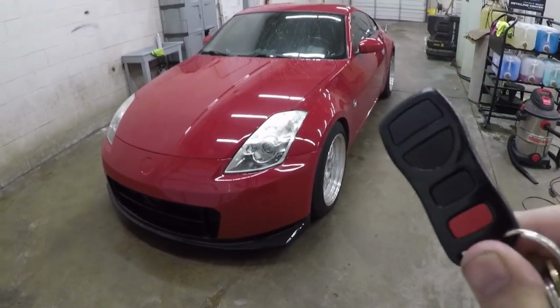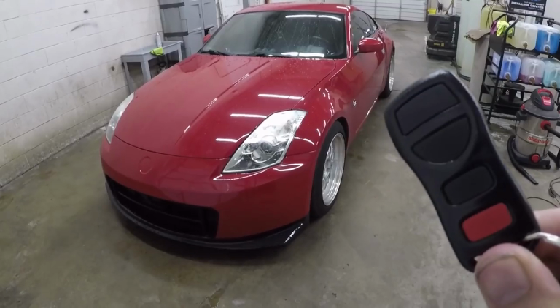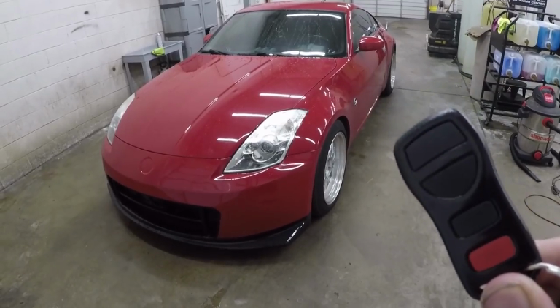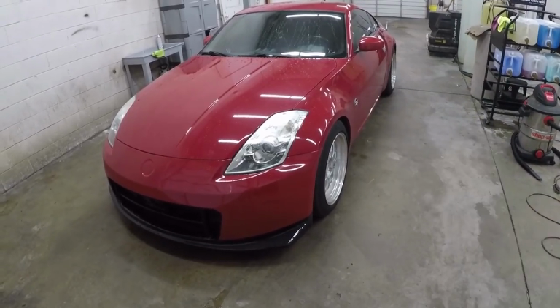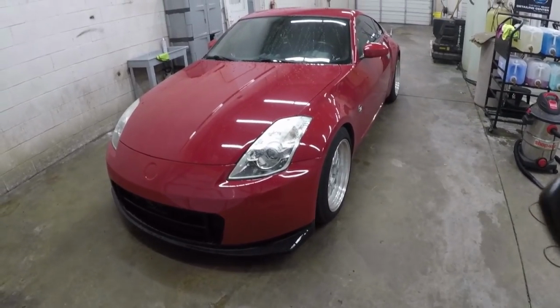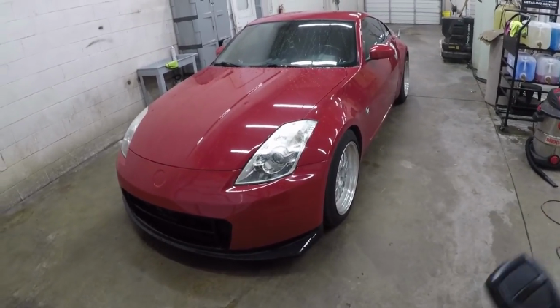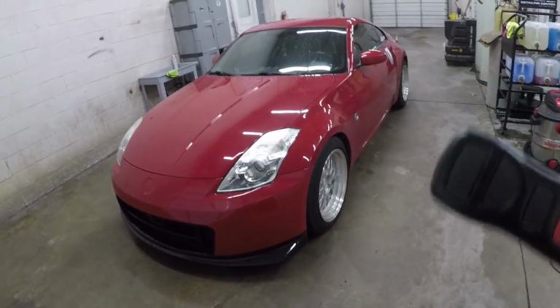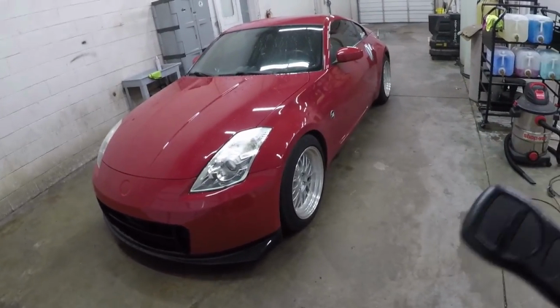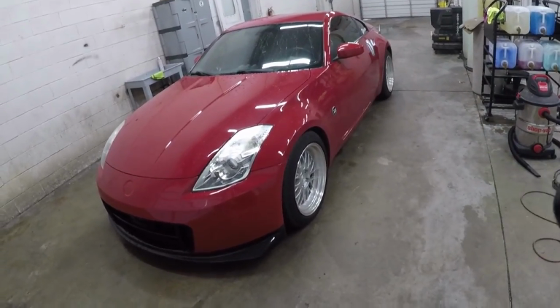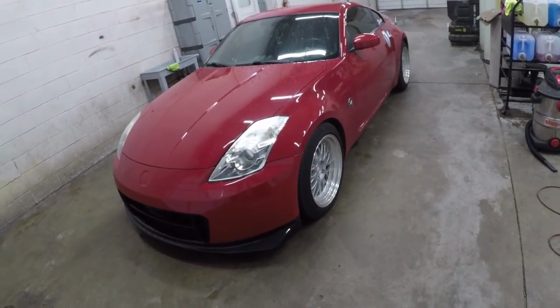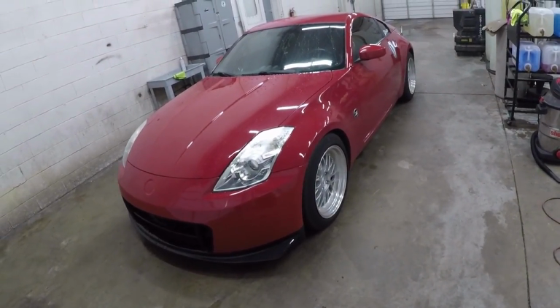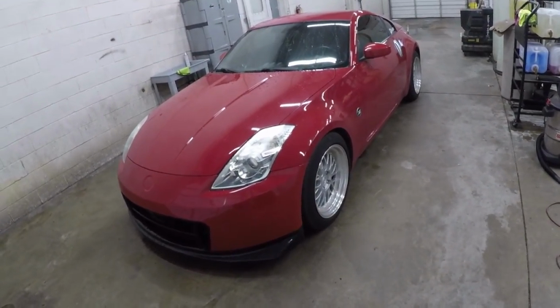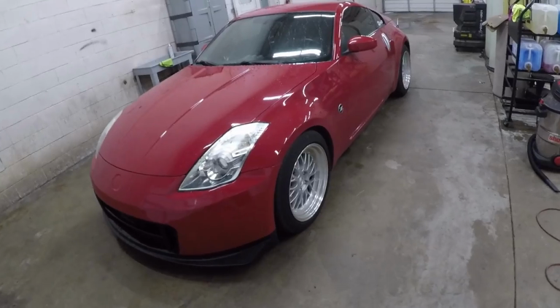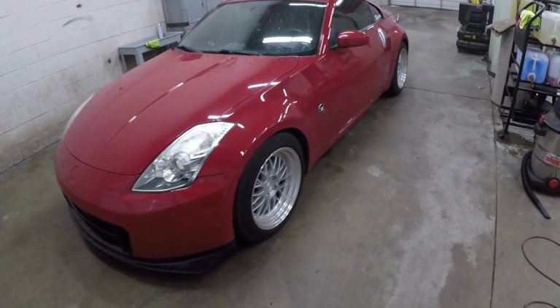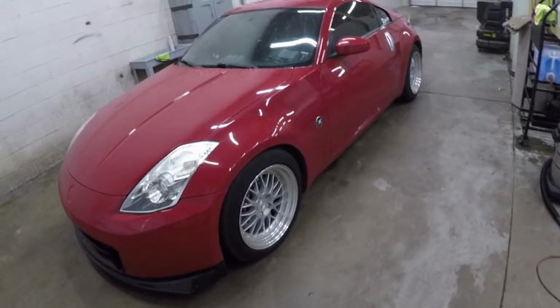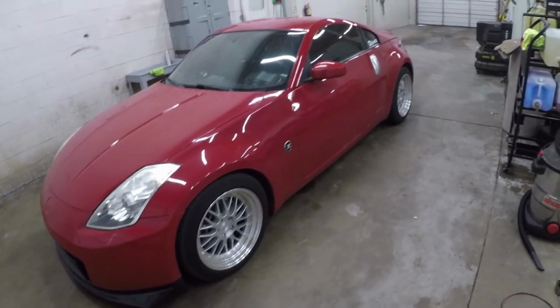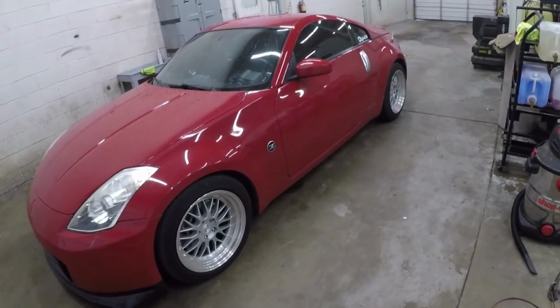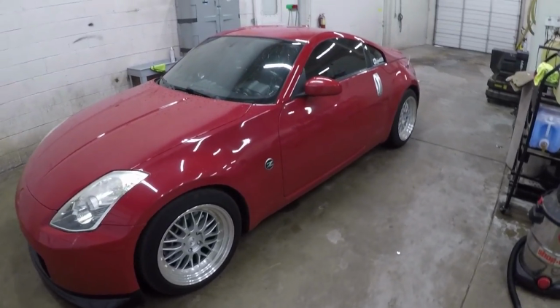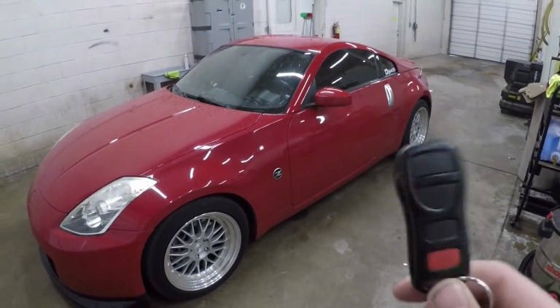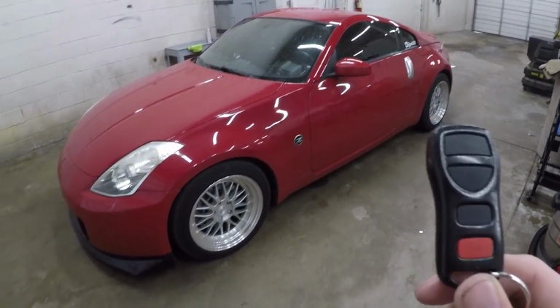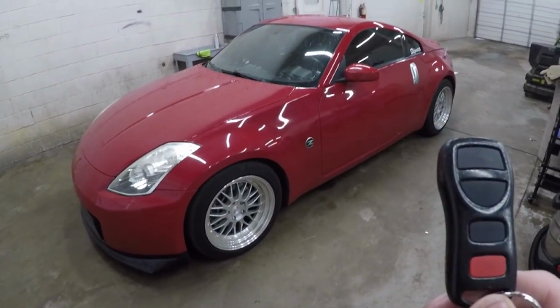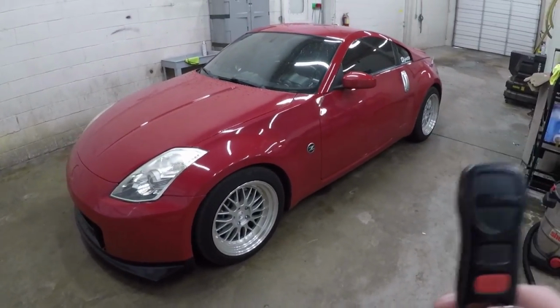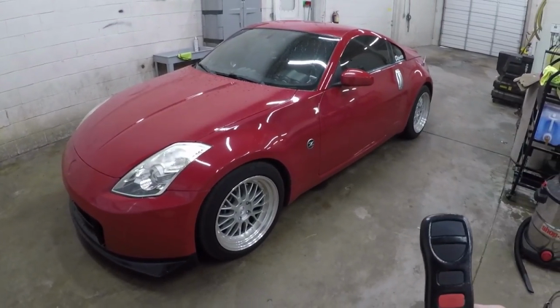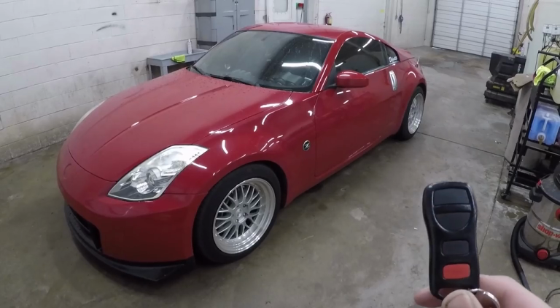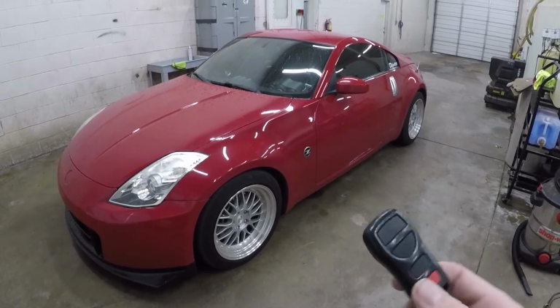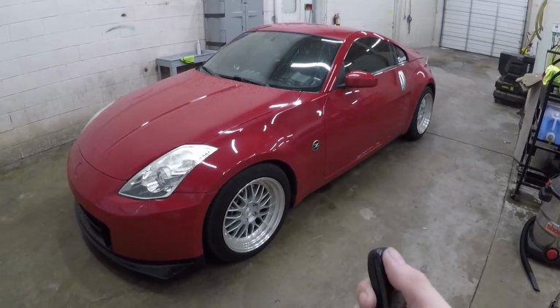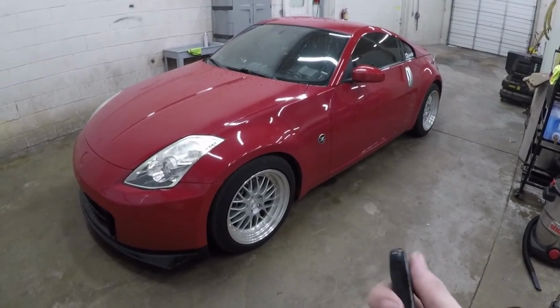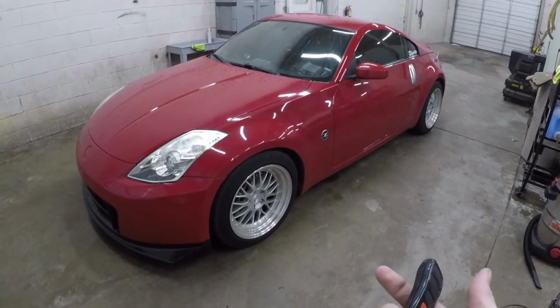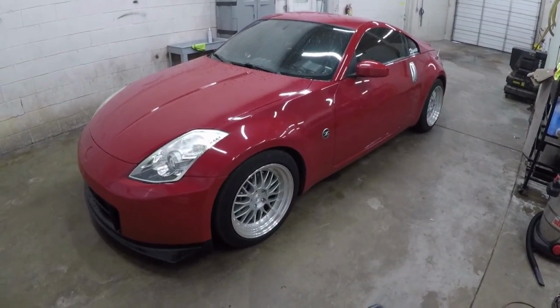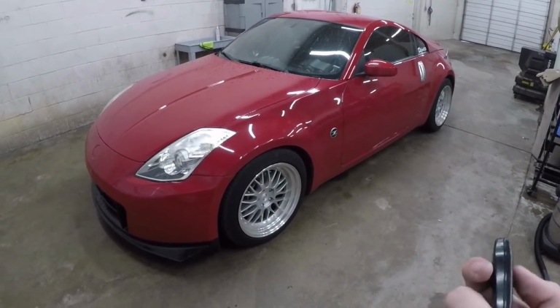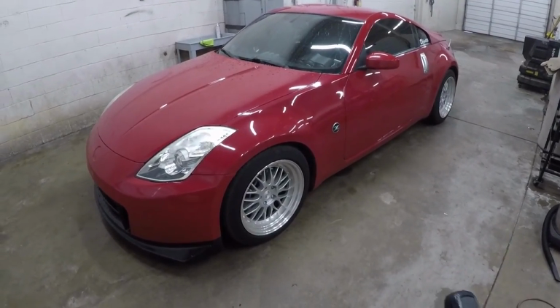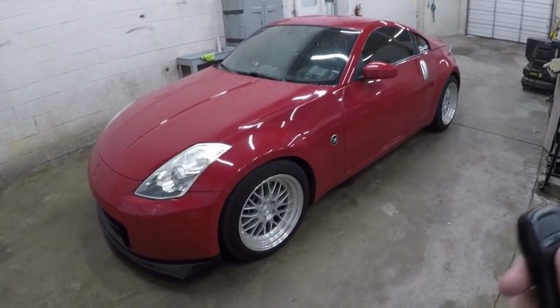I believe this will work on any Nissan as long as it's a fob like this, but do not quote me on that. I'm going to show you how to do it on my 350z right now. I got a new stereo and my key fob for some reason got unprogrammed — I could not lock or unlock the vehicle anymore, it did nothing.